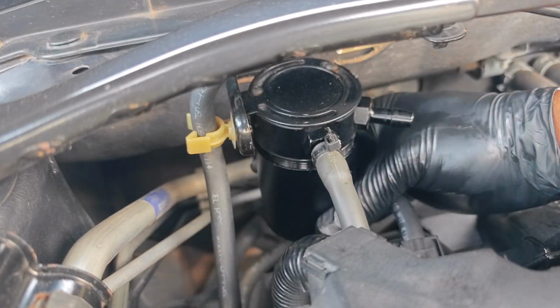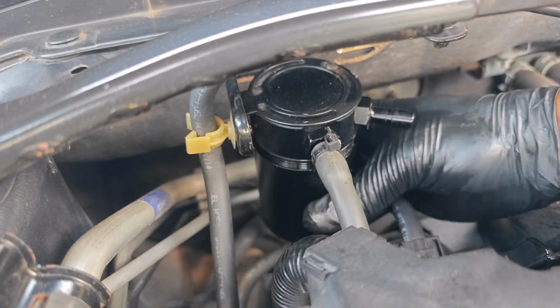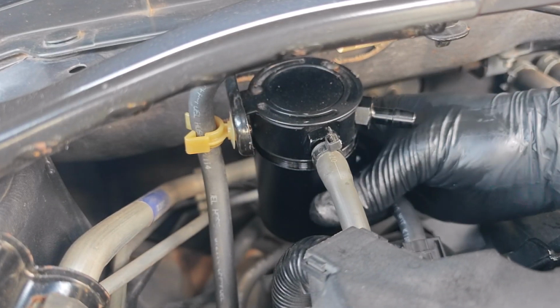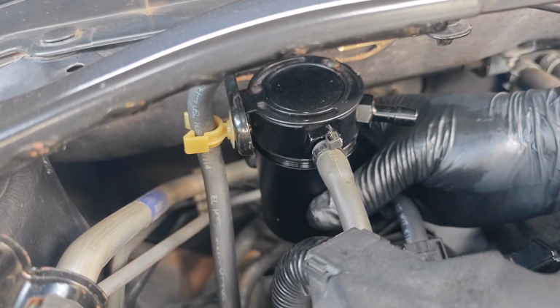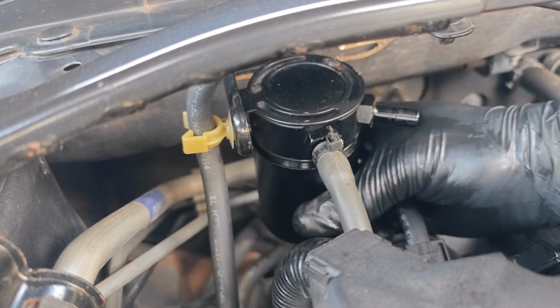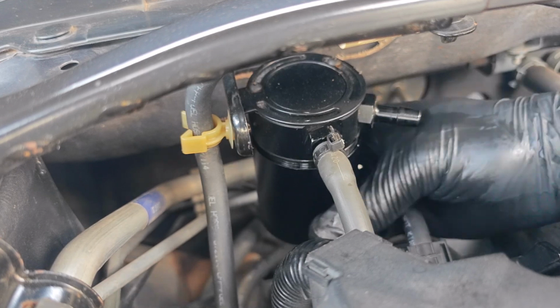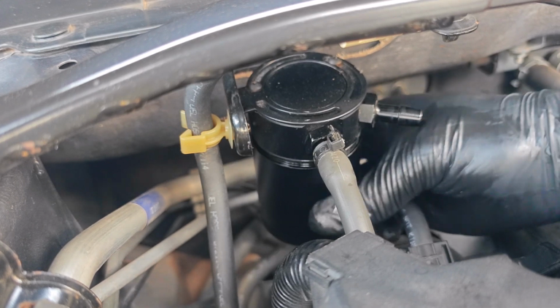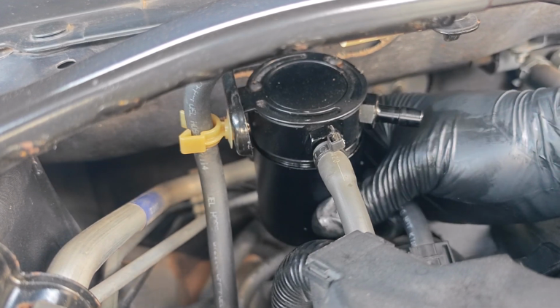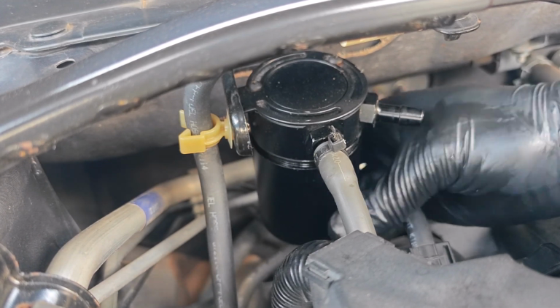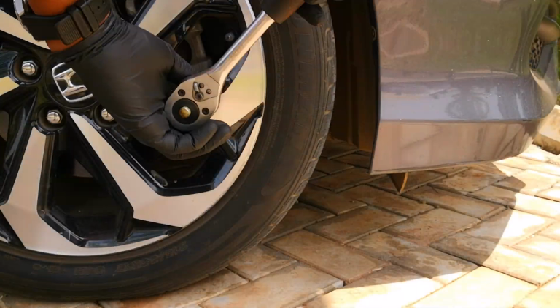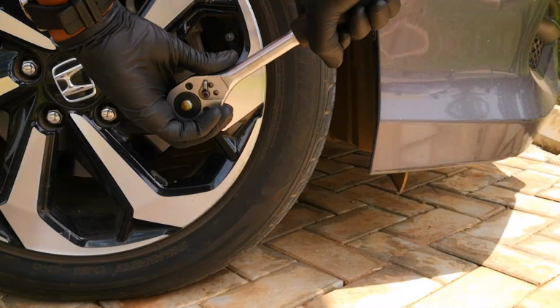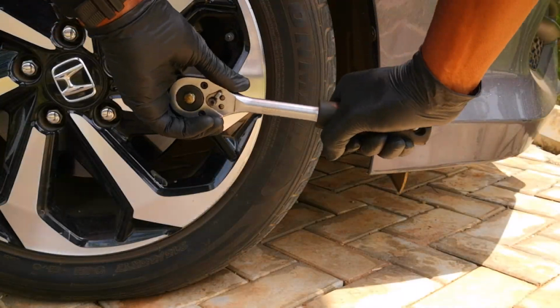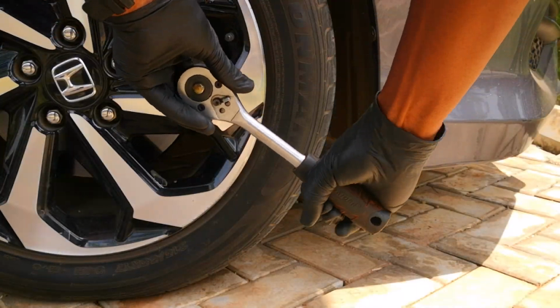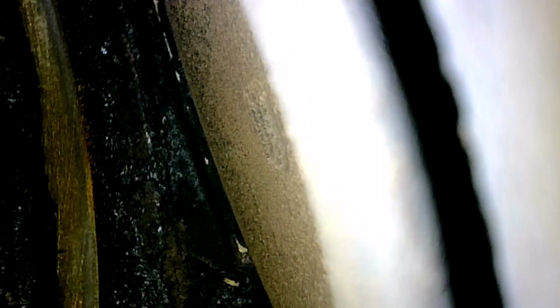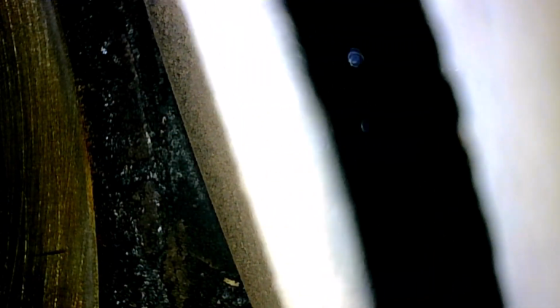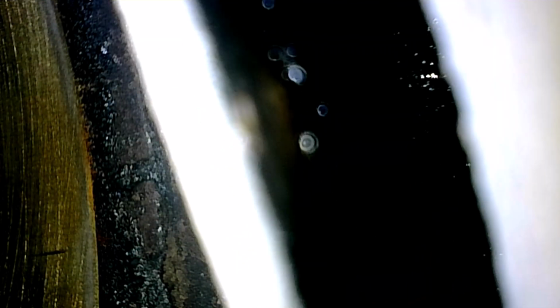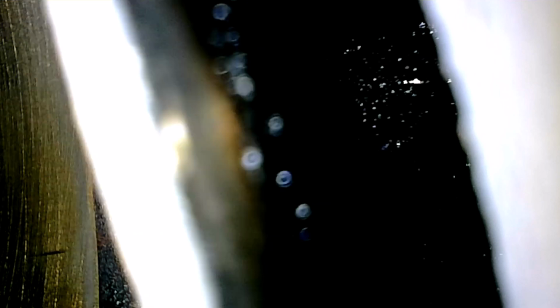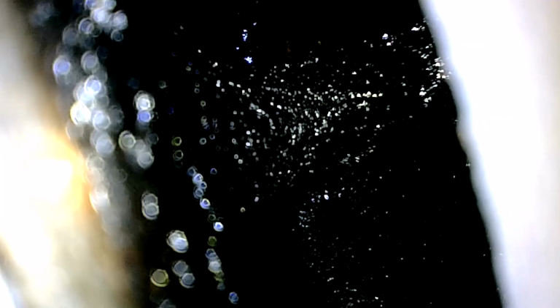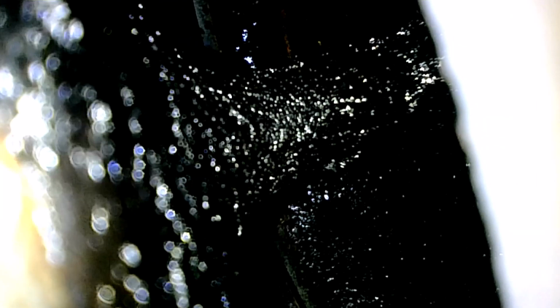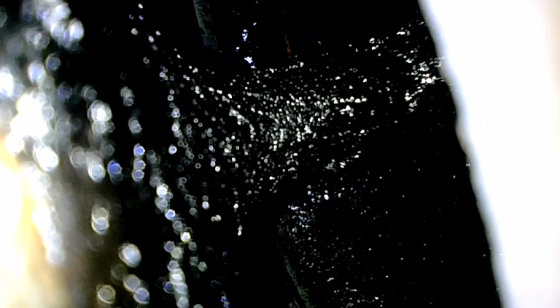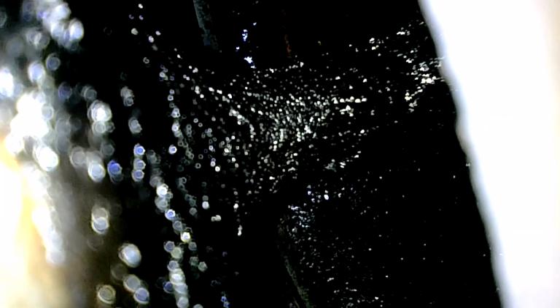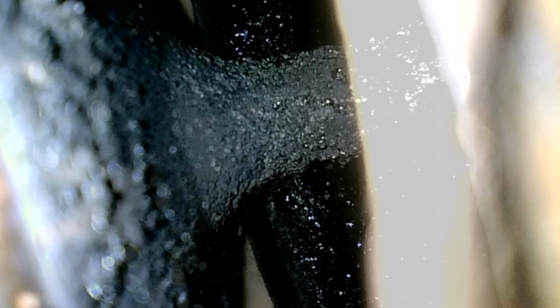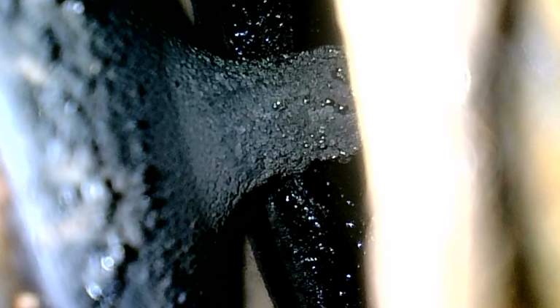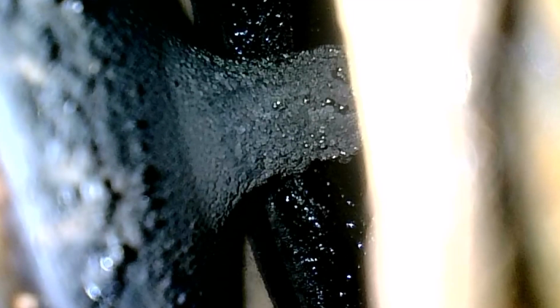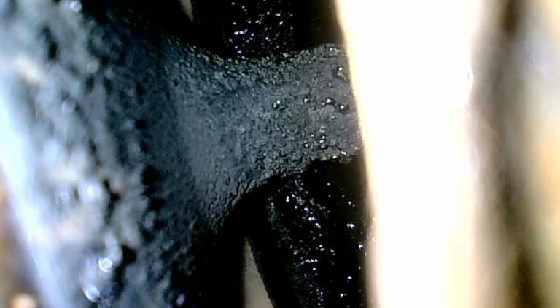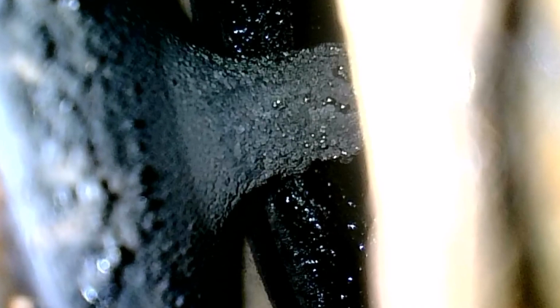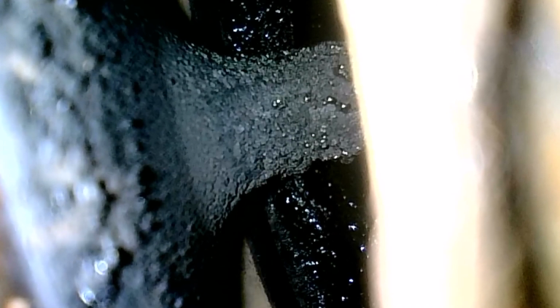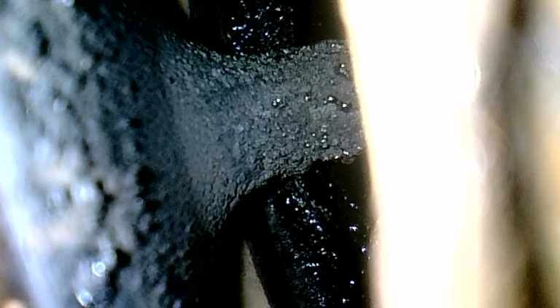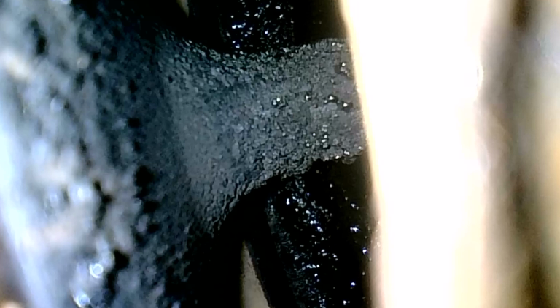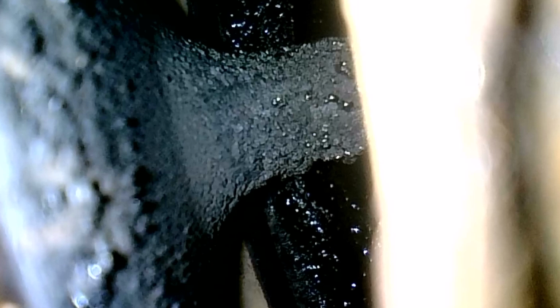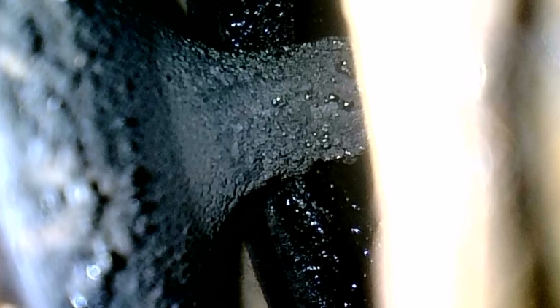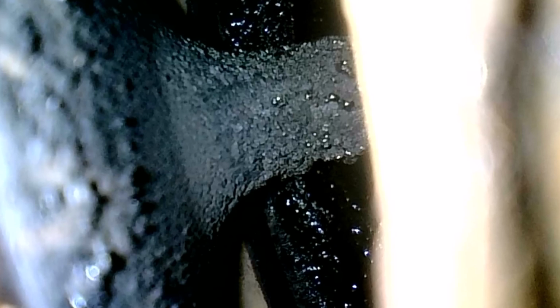This catch can has really slowed the rate of build up on my intake valves. Before fitting the catch can they used to have this oily wet look, but now they have more of a dry appearance, and so carbon has less wet gunk to stick to.